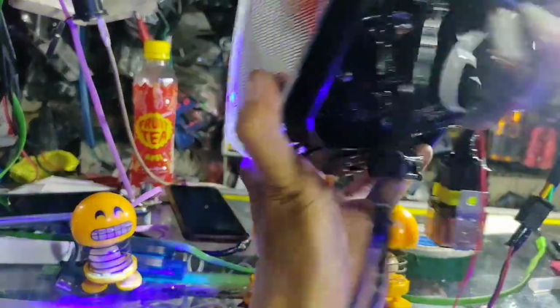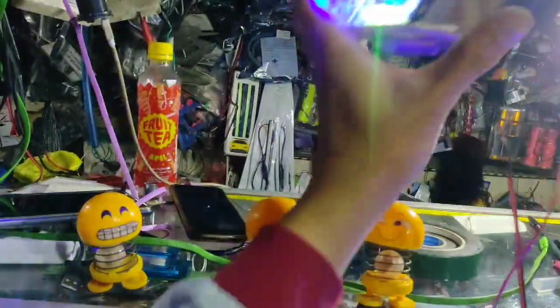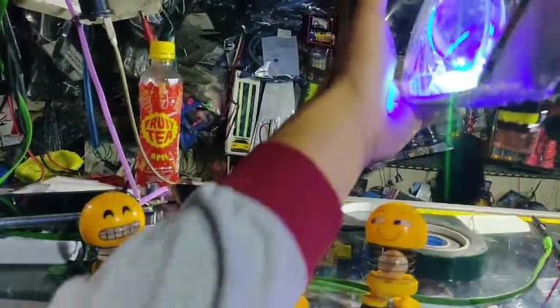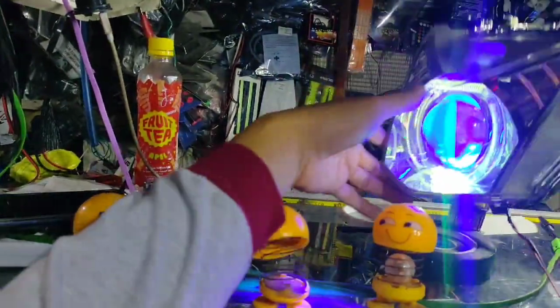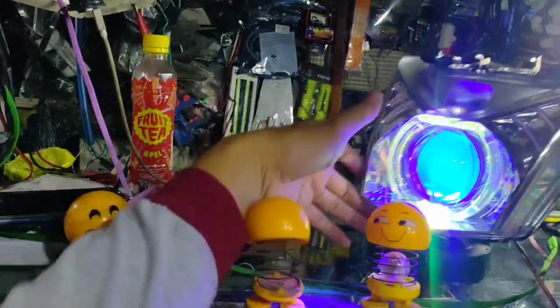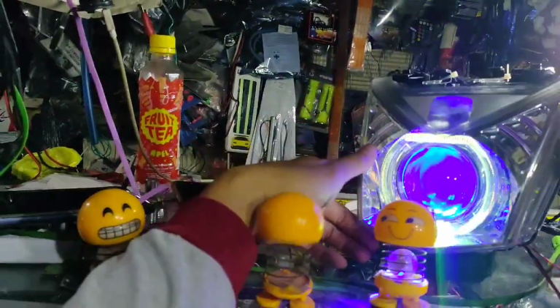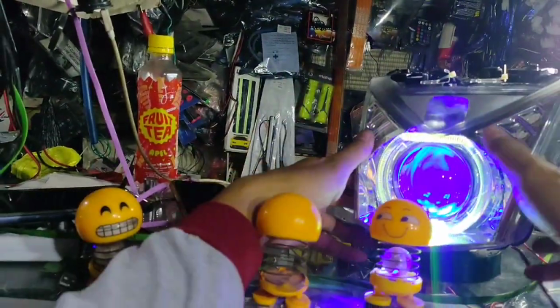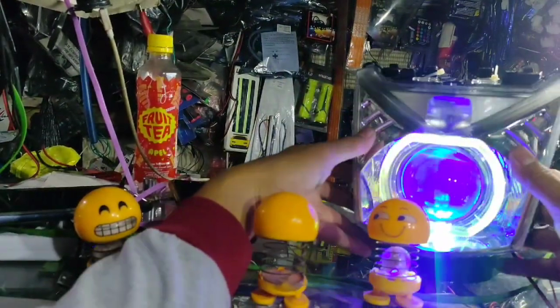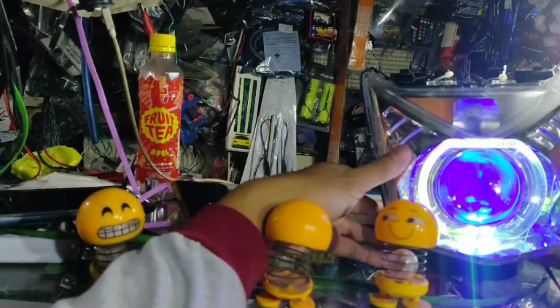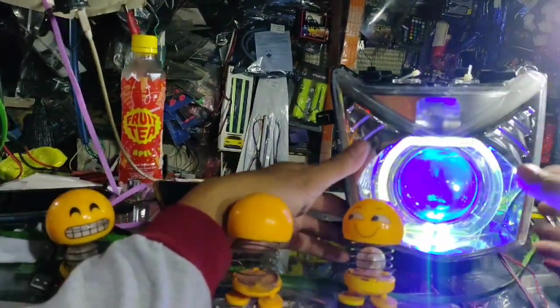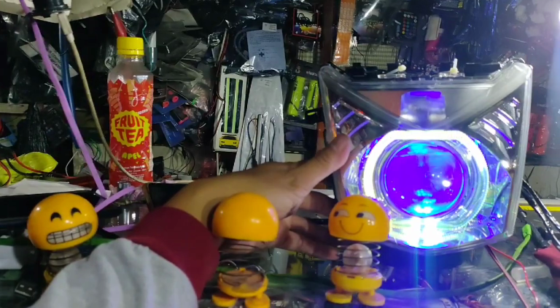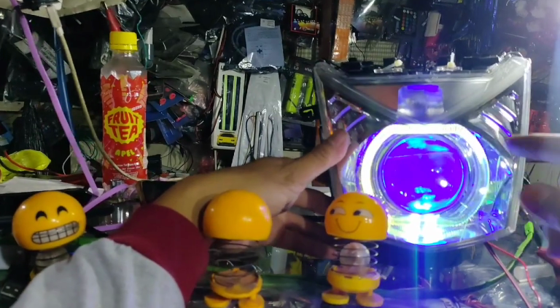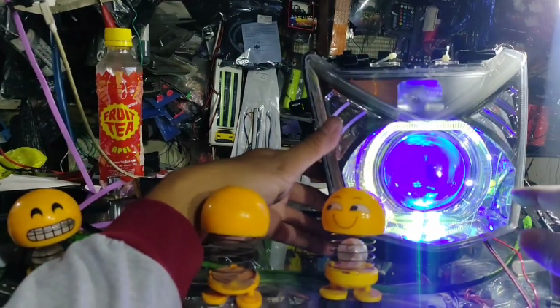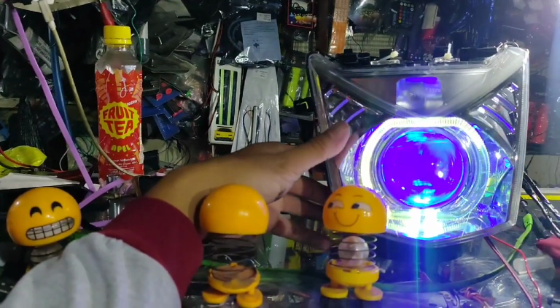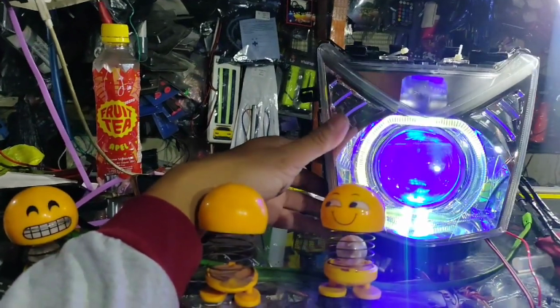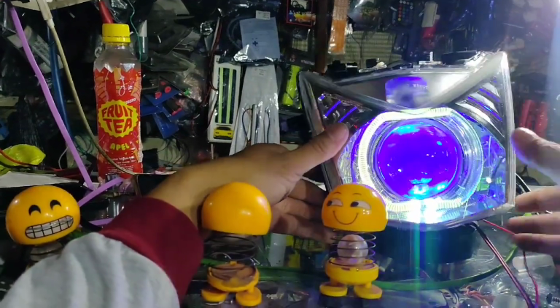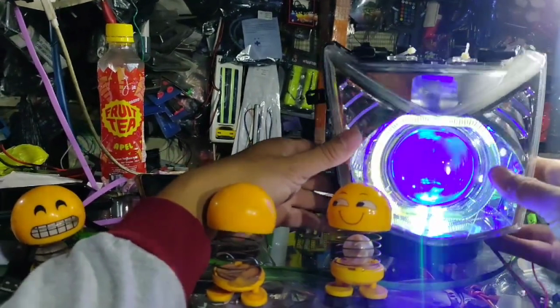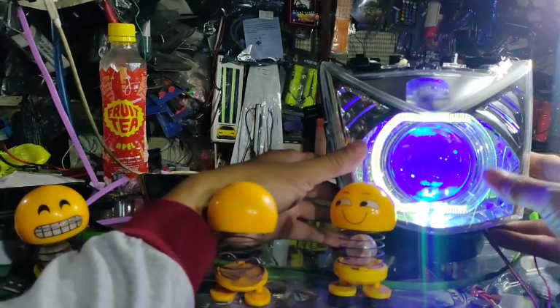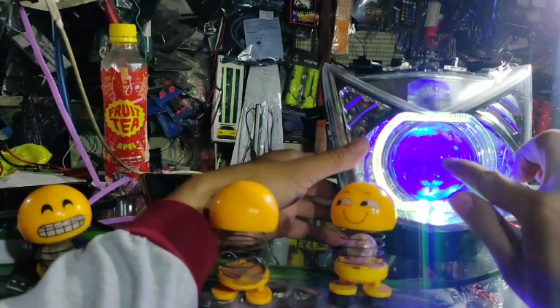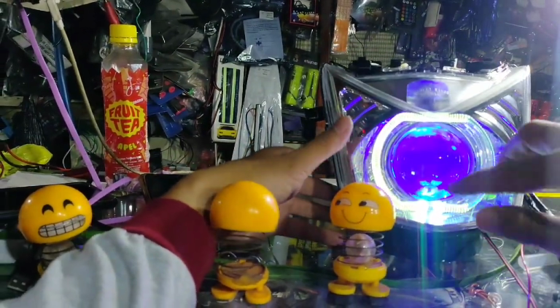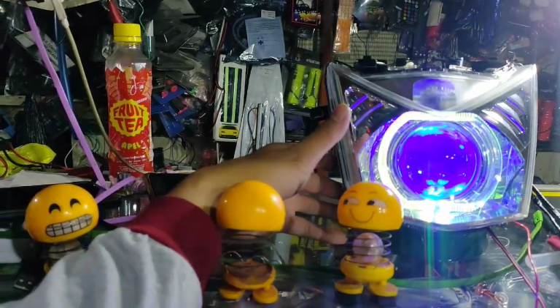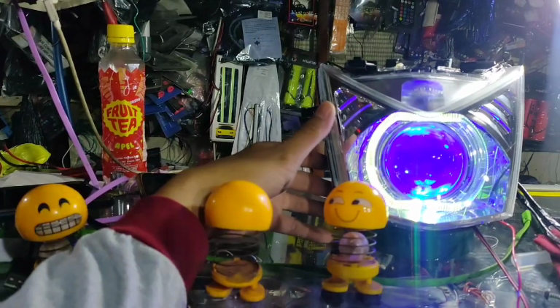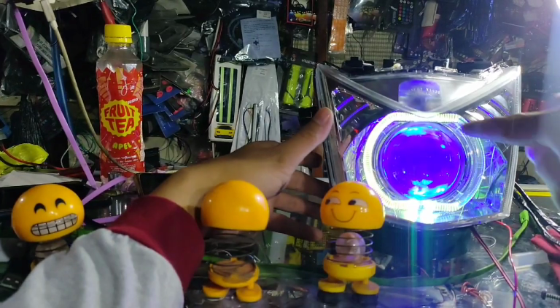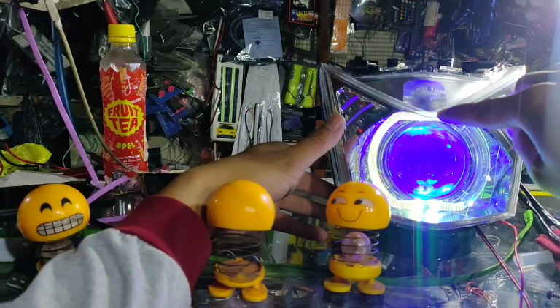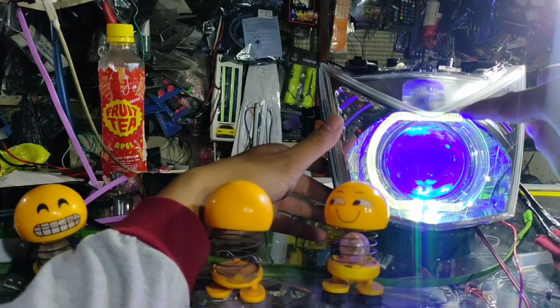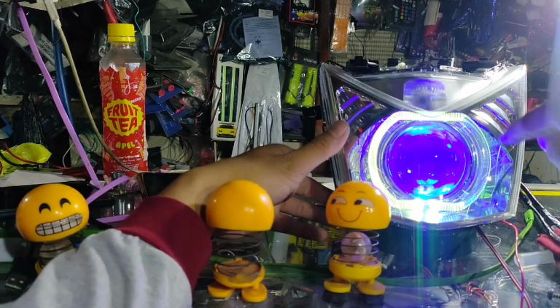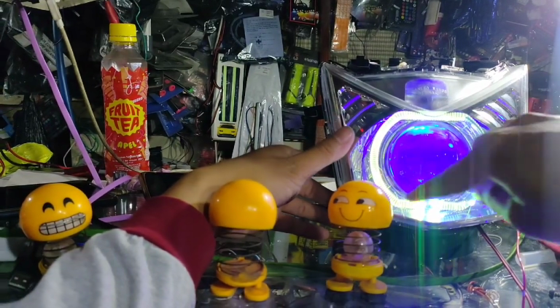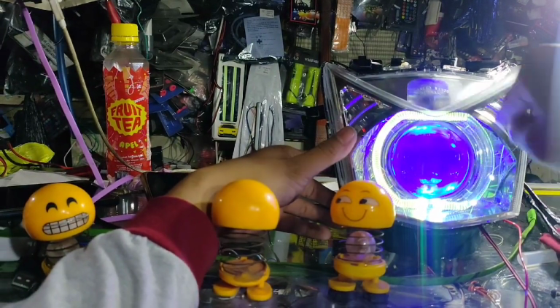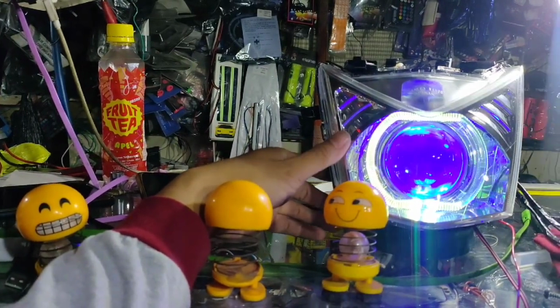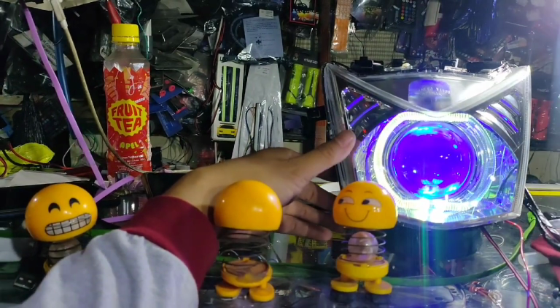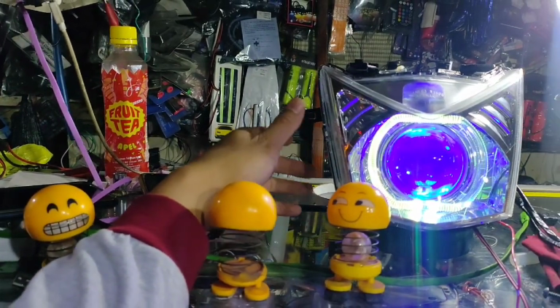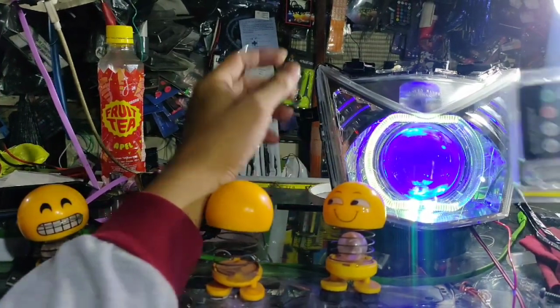Tampilannya seperti non-leveling ya. Kalau pakai leveling ya tinggal ngomong saja. Ini memang mintanya itu satu warna untuk demon.